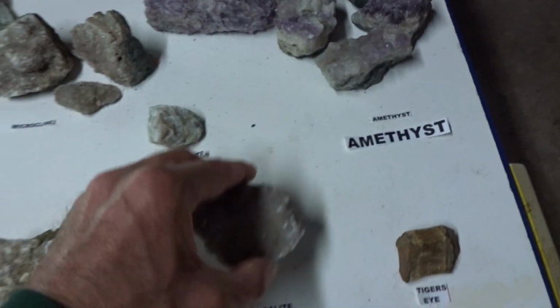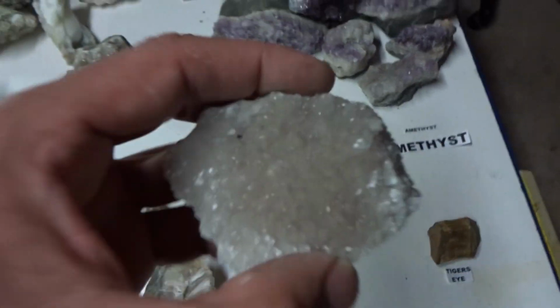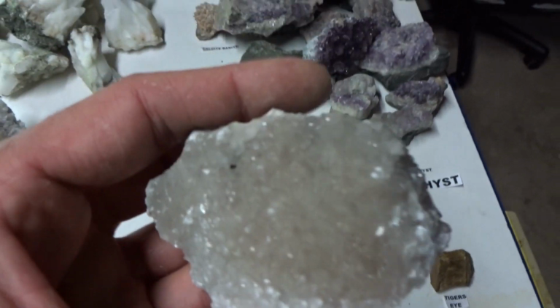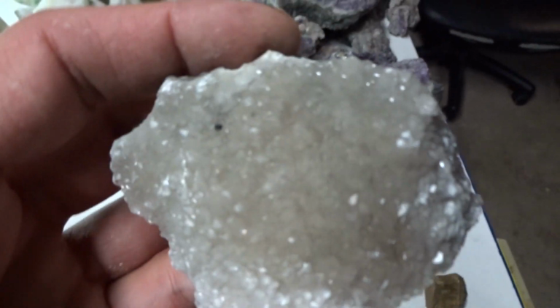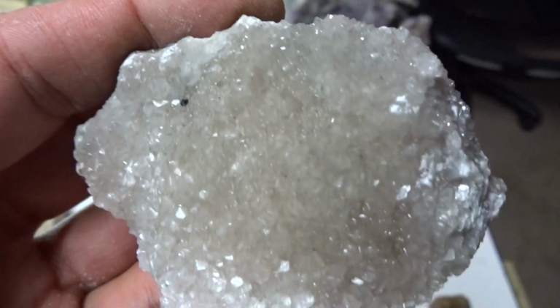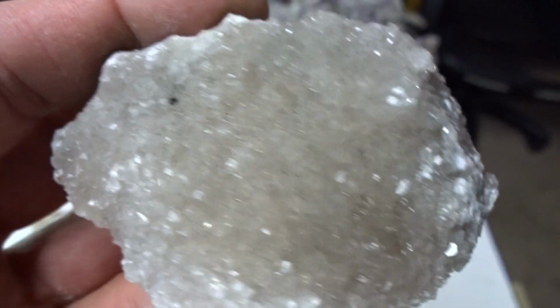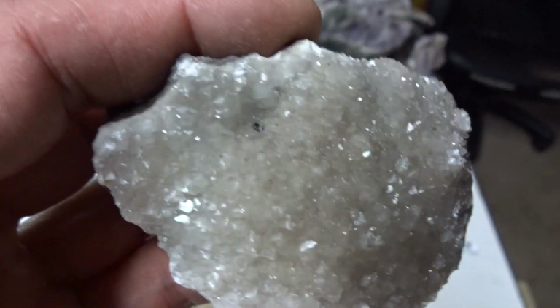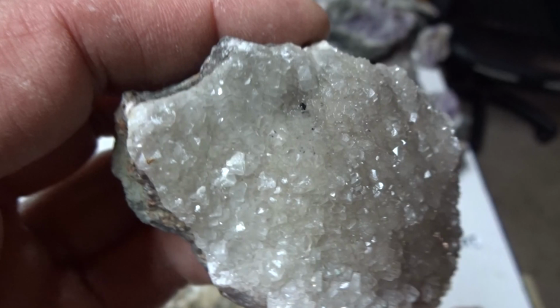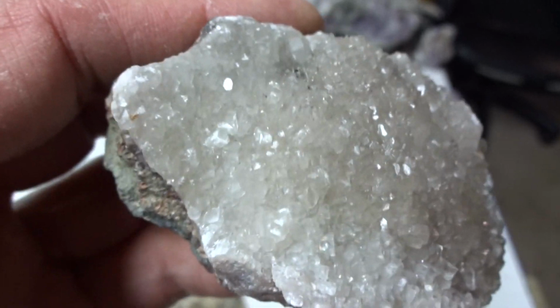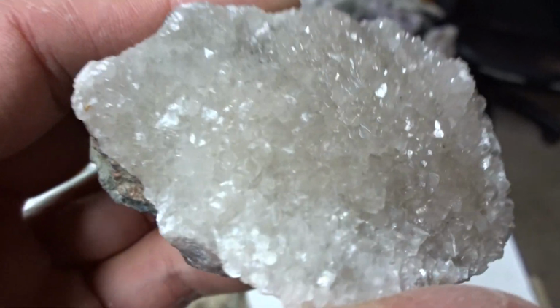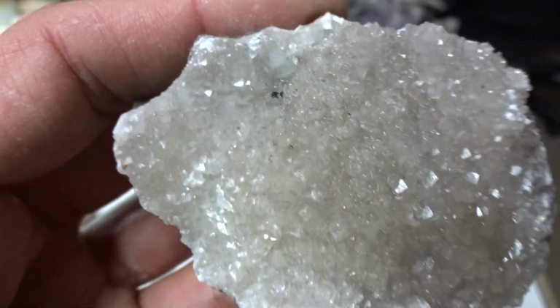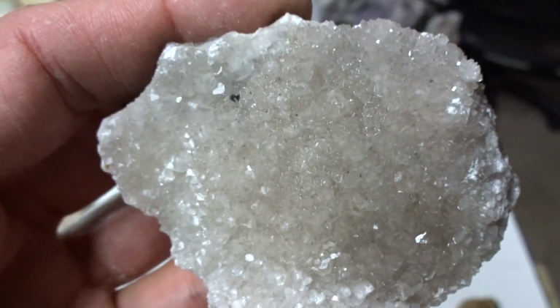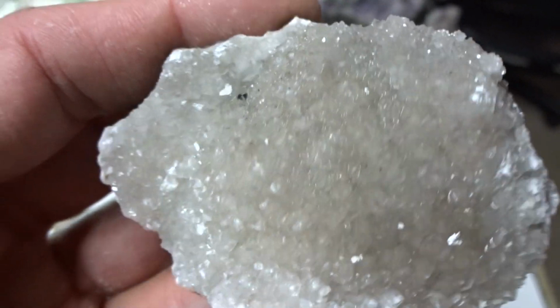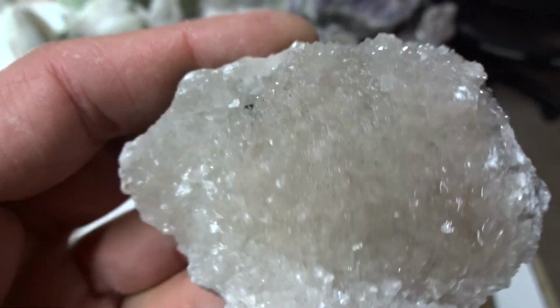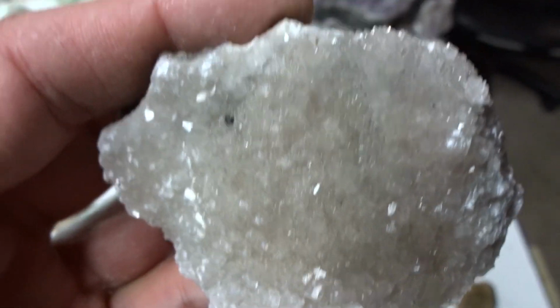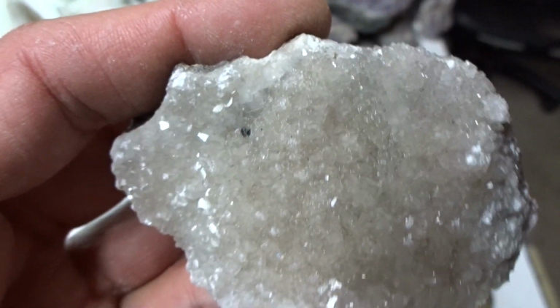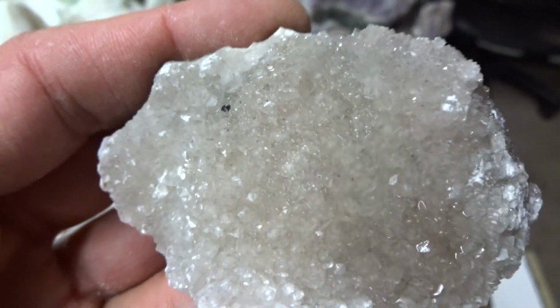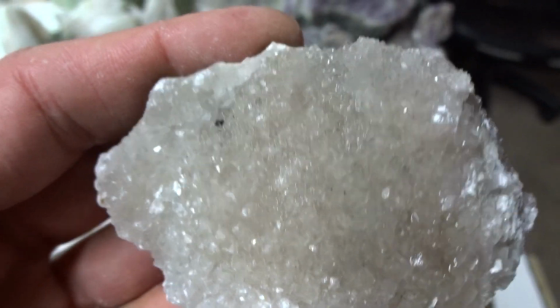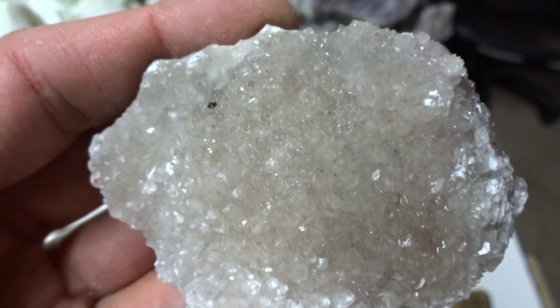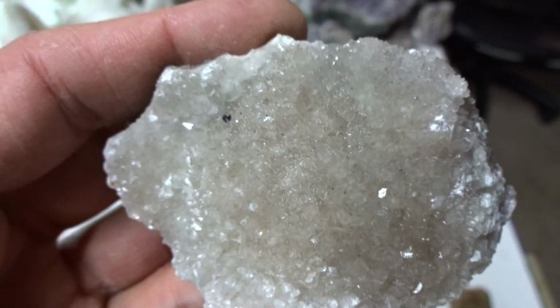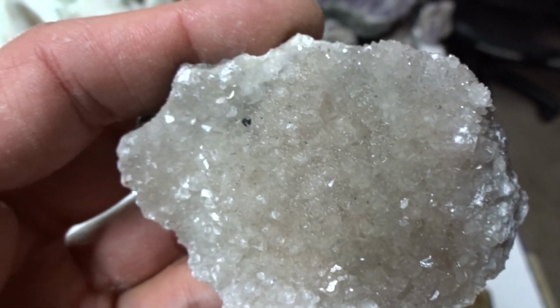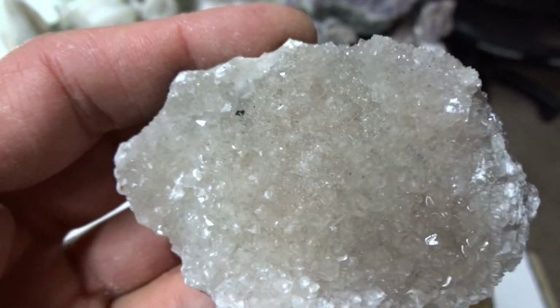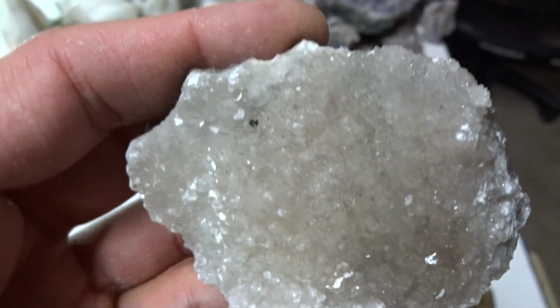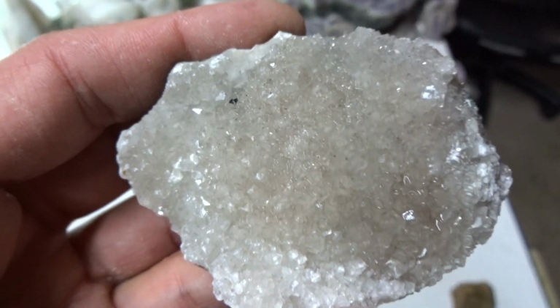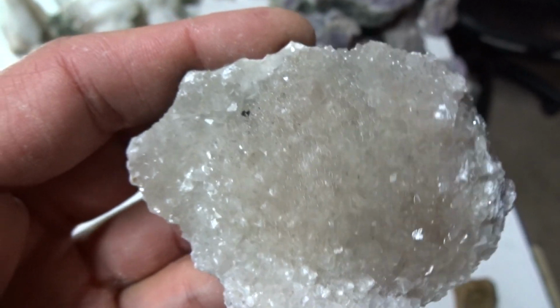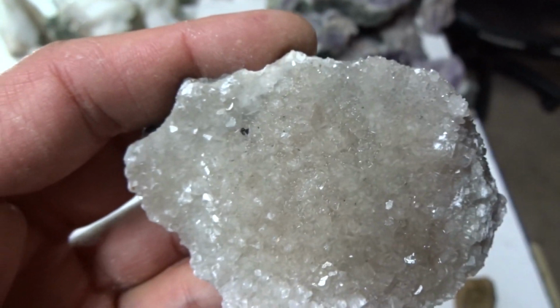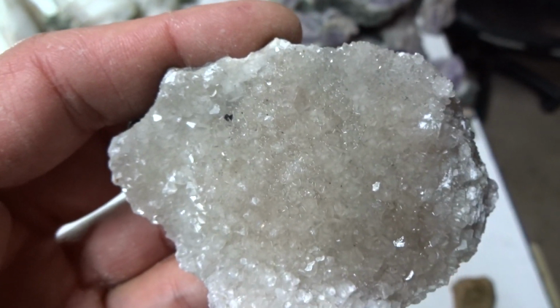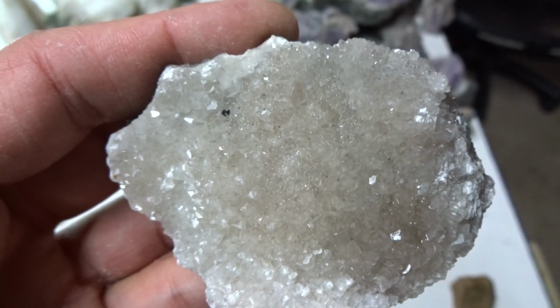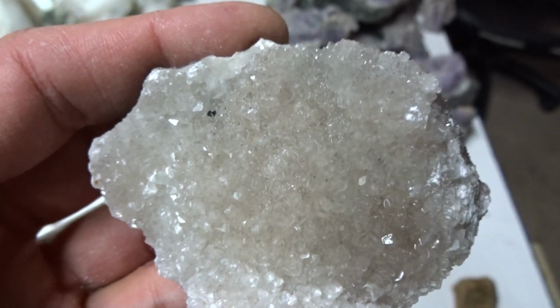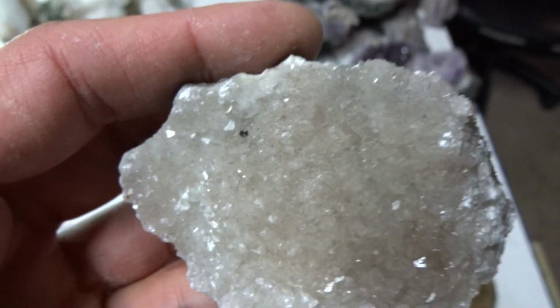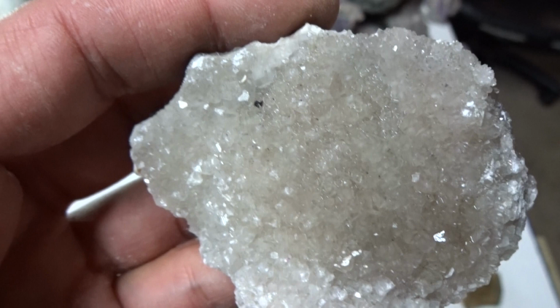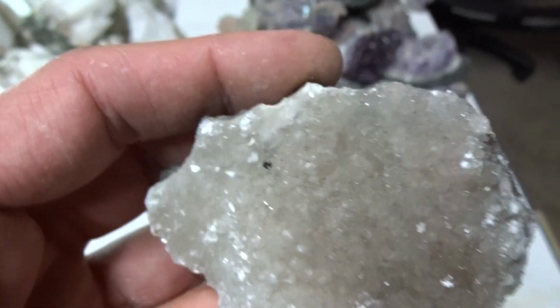Sodalite — this is more common, but you don't find it in your local park. Little clear crystals, slightly gray in color, perfect euhedral crystals. $9.